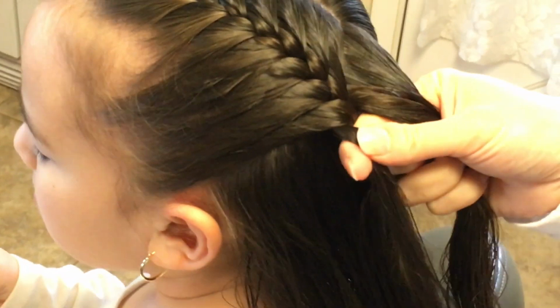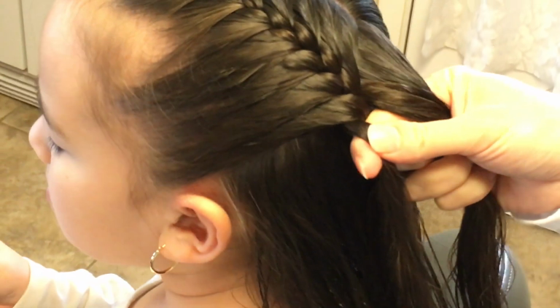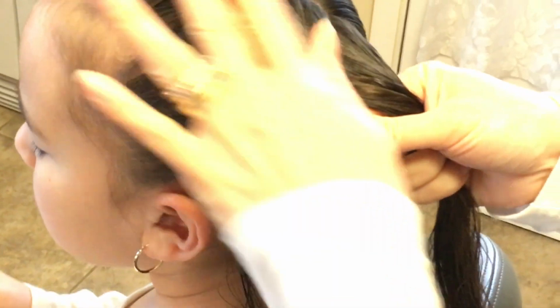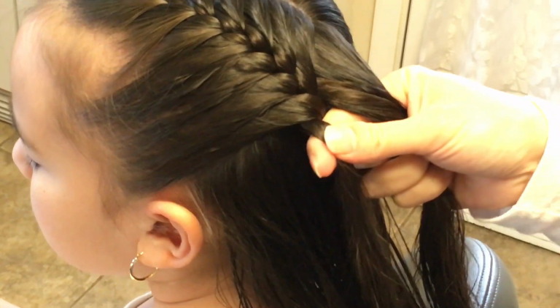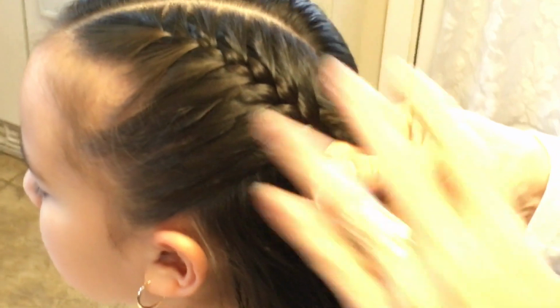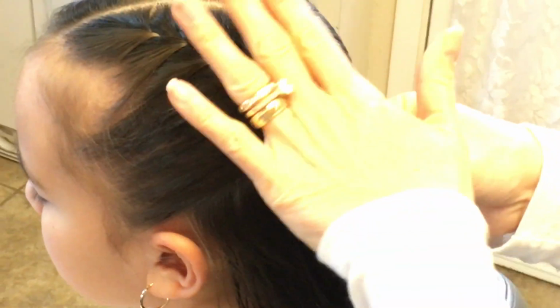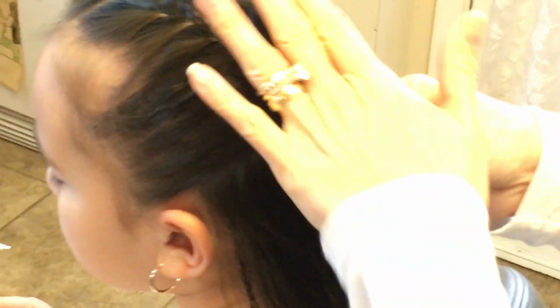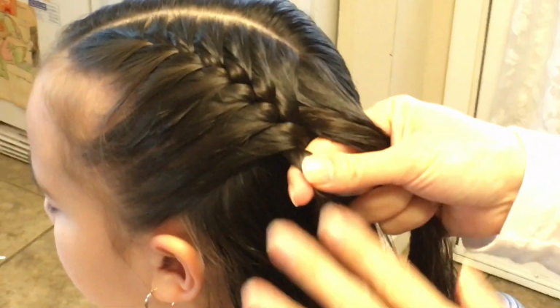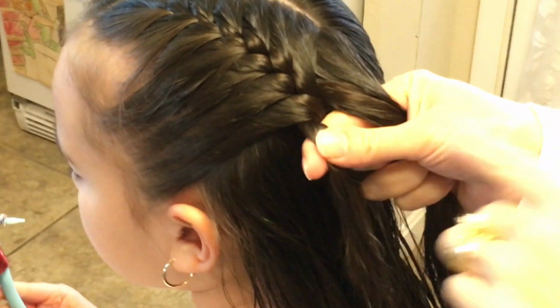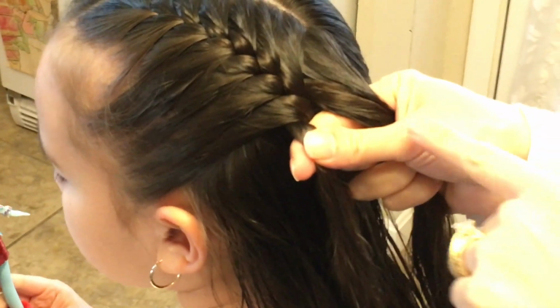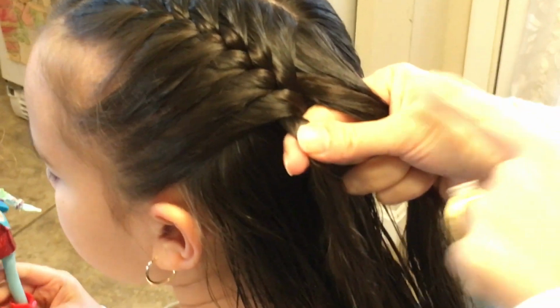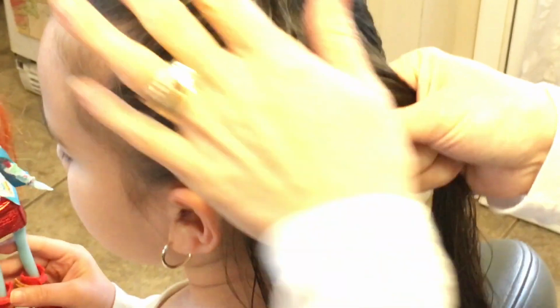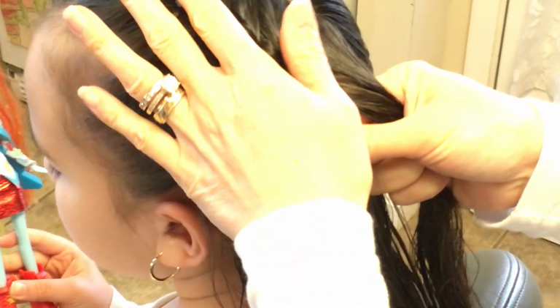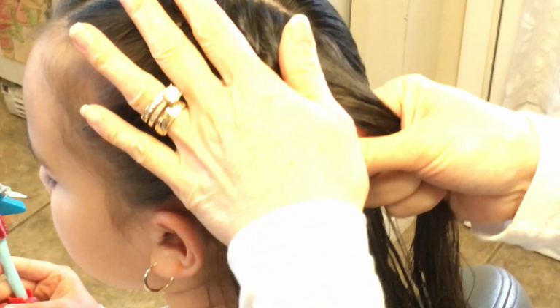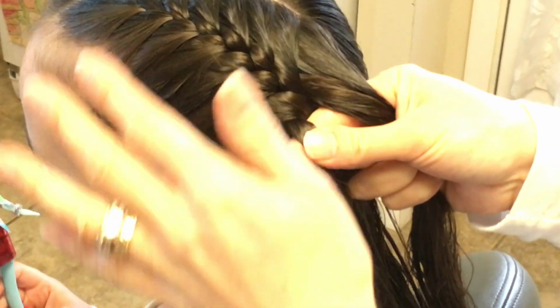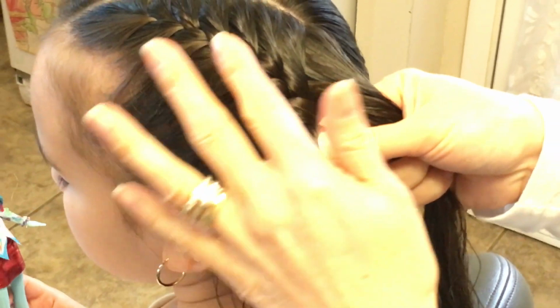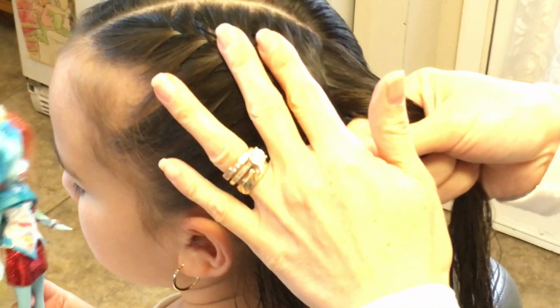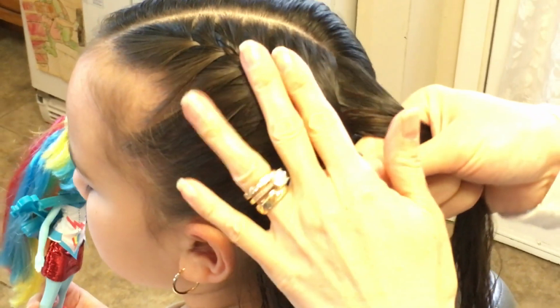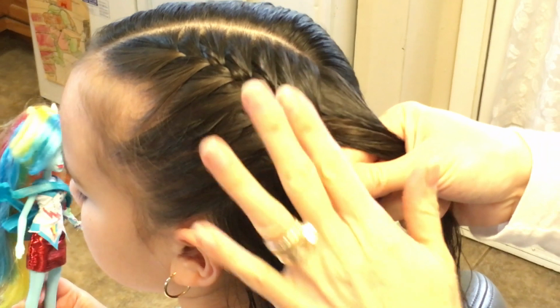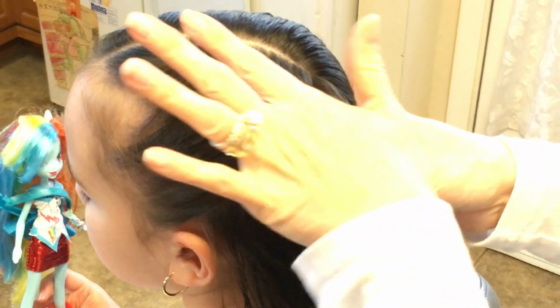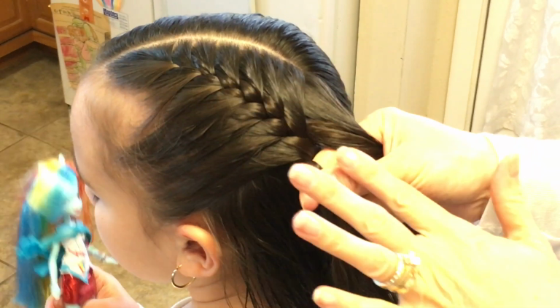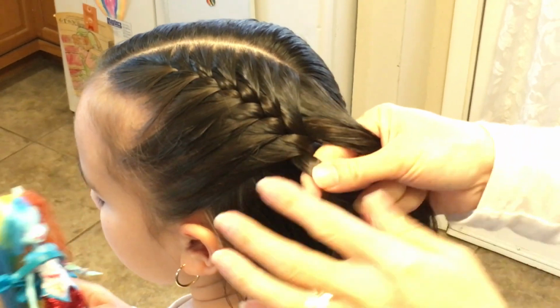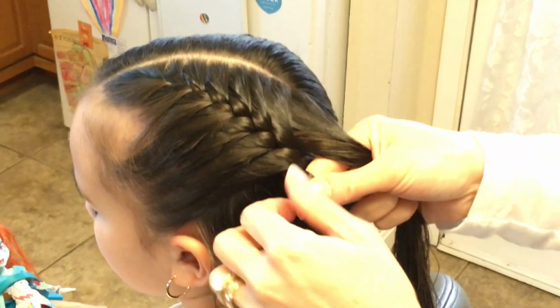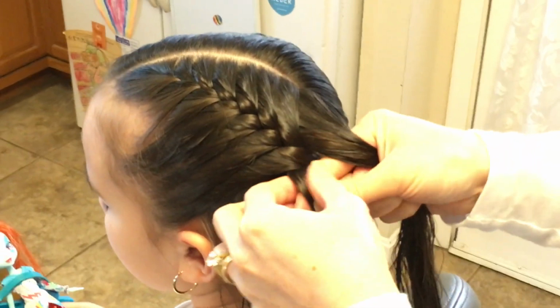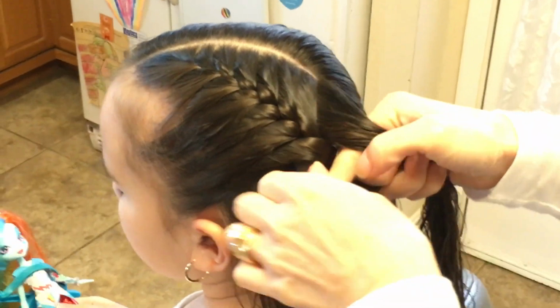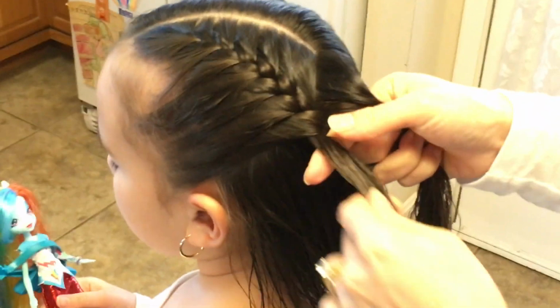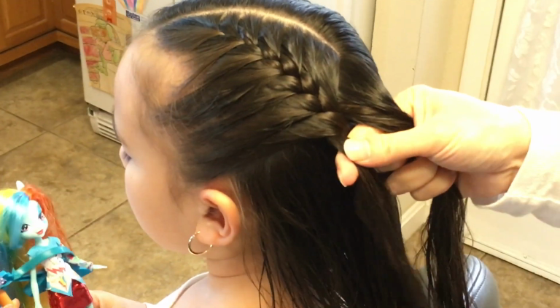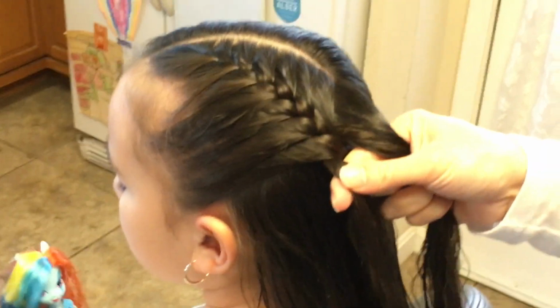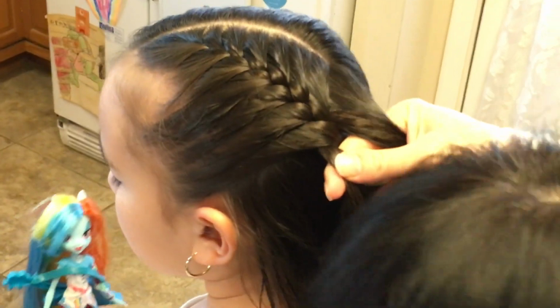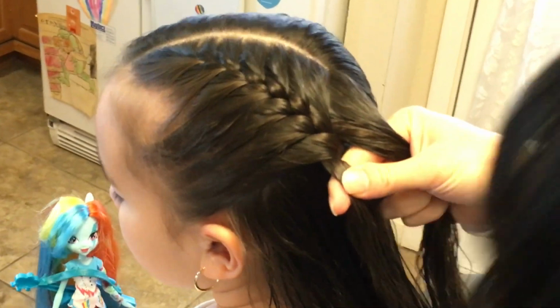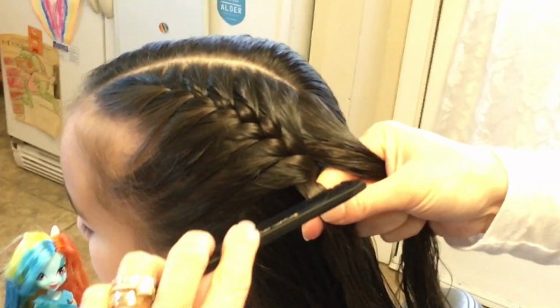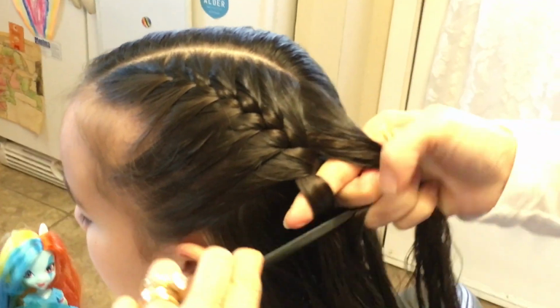As I'm getting down to the back of her head, I'll just look to see if it's going straight back. Which it is.